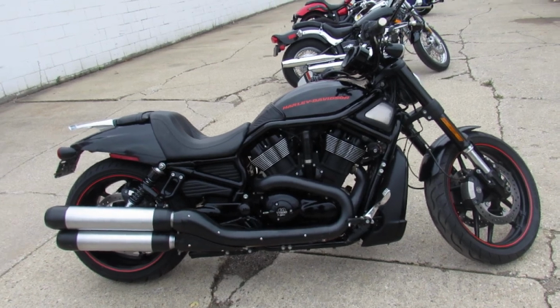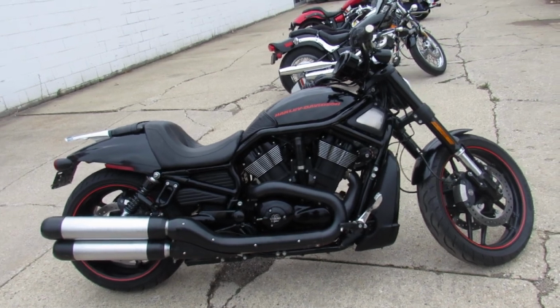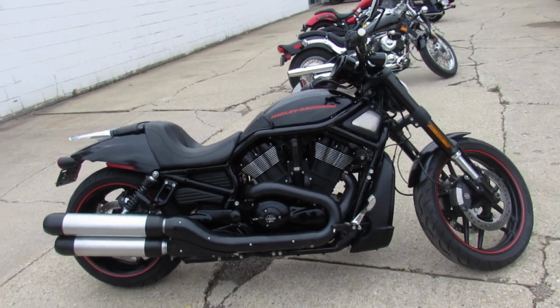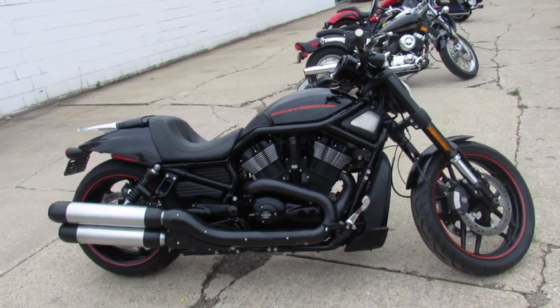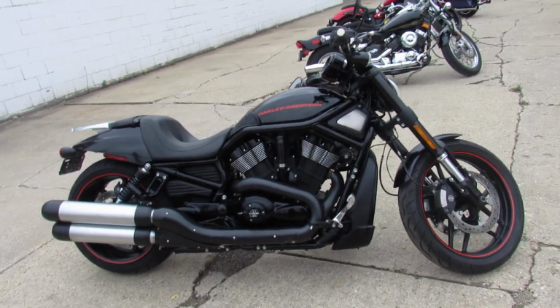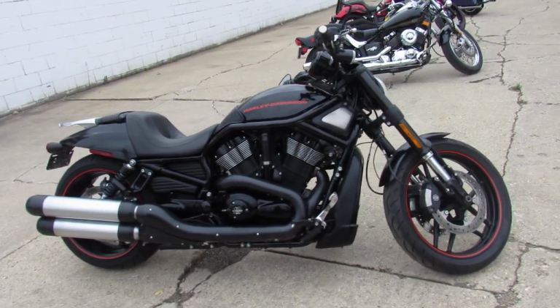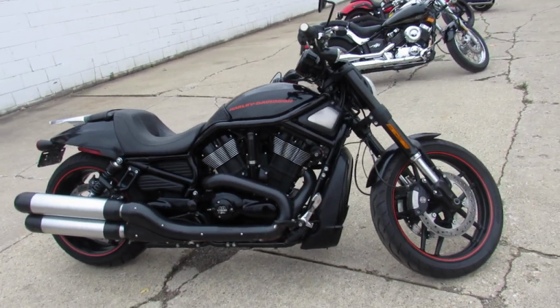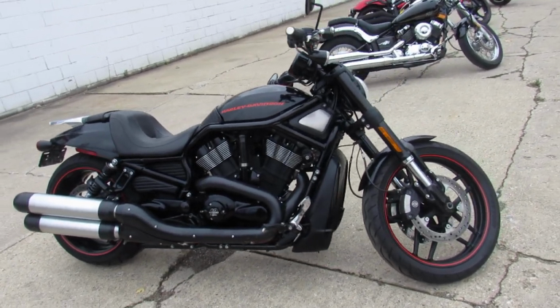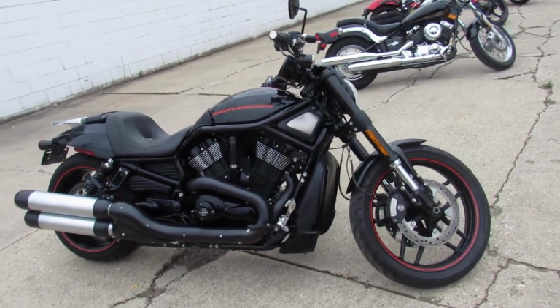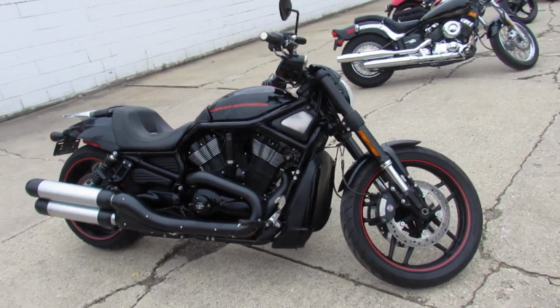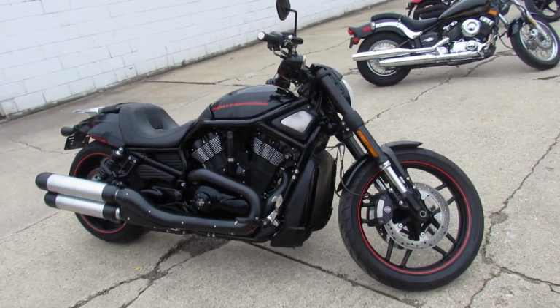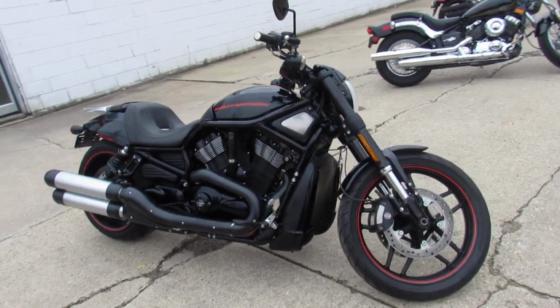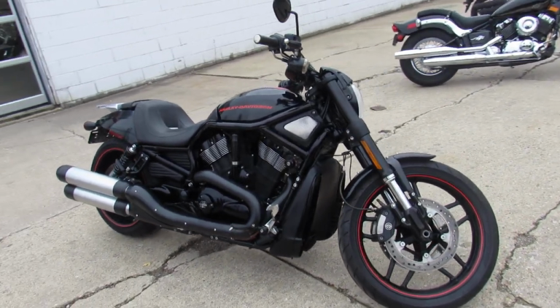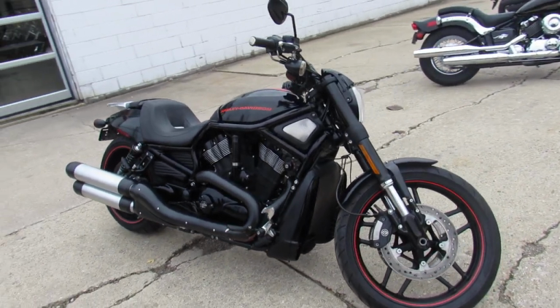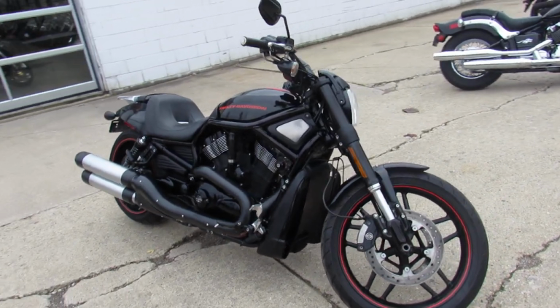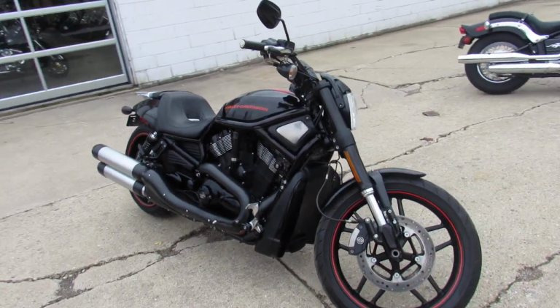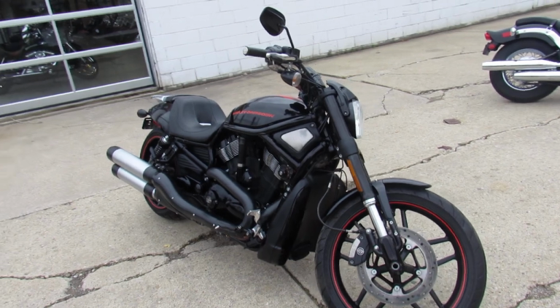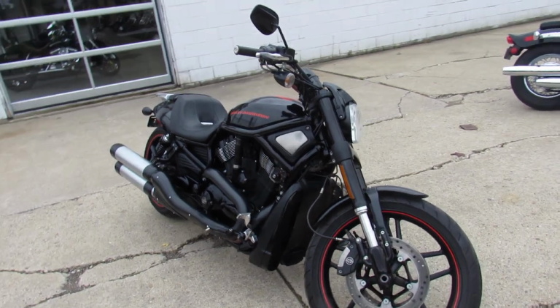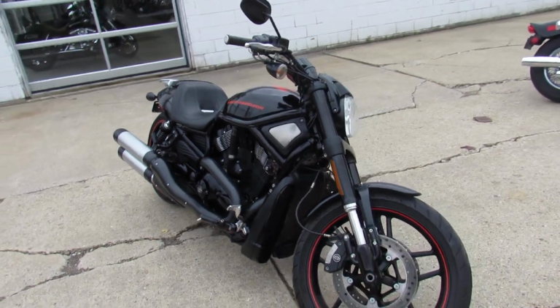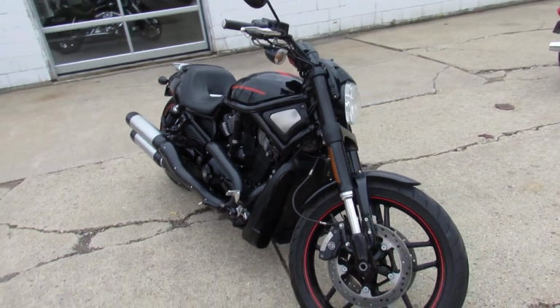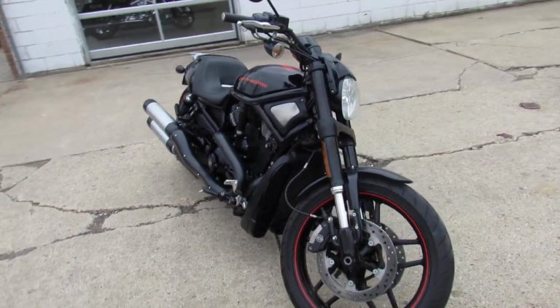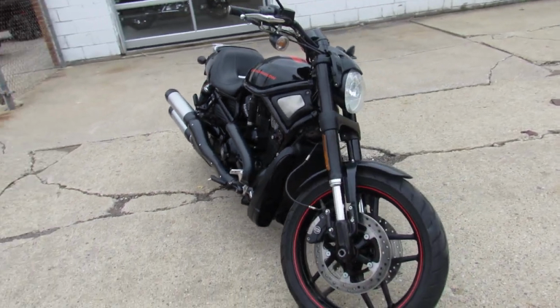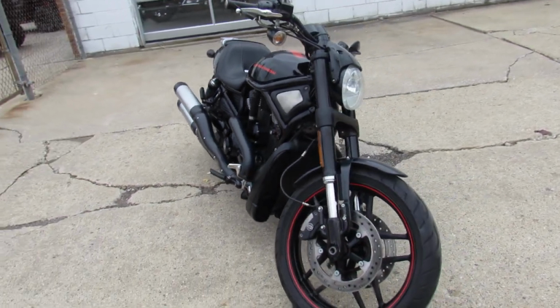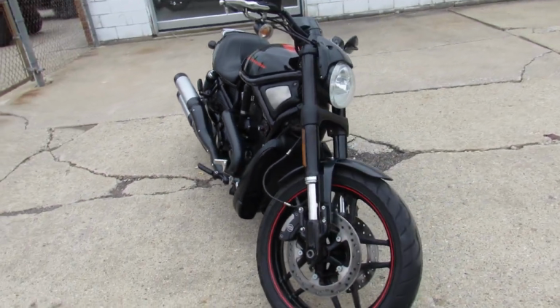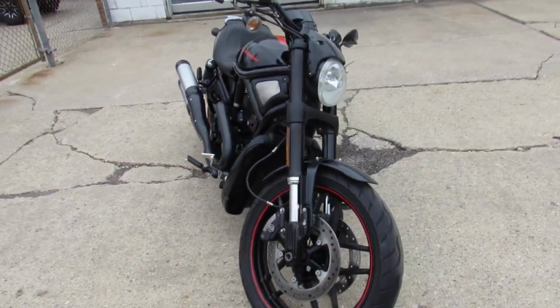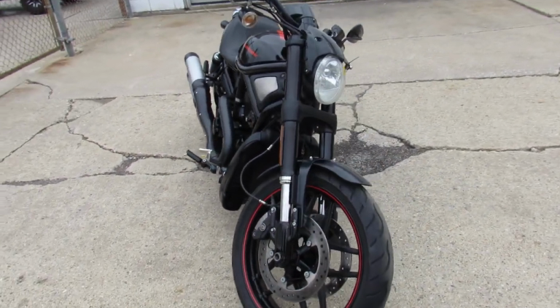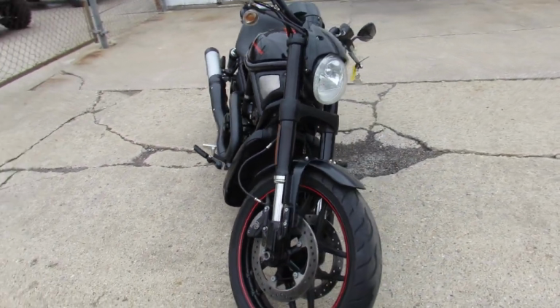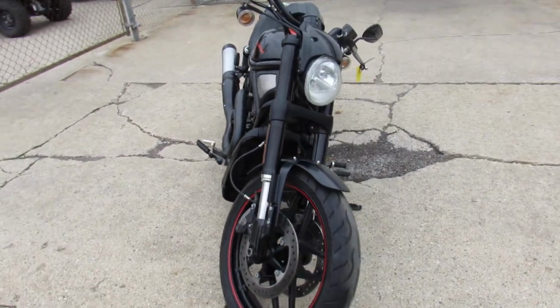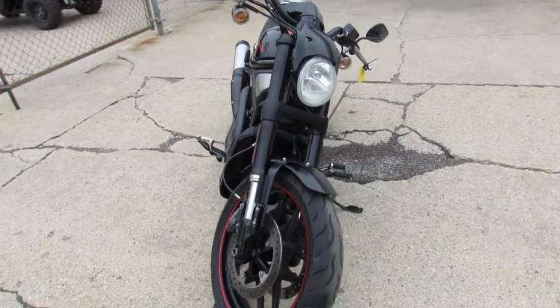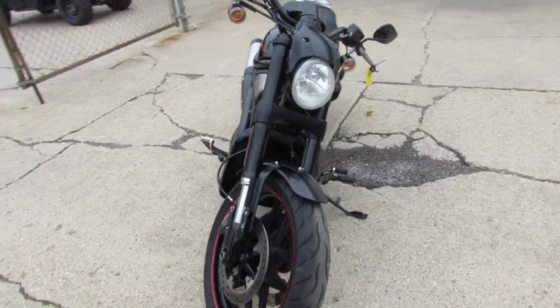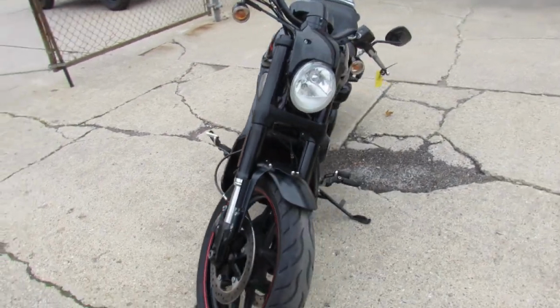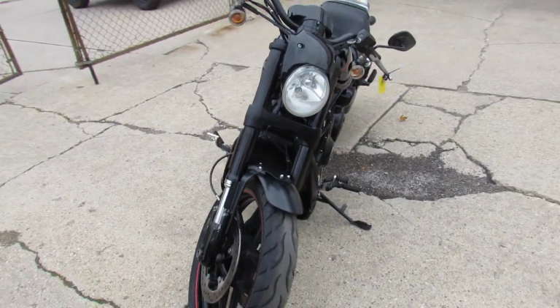Hey guys, ApprovalPowerSports.com here doing some videos on the used Harley Davidsons. We've got over 300 used Harleys to choose from, got about 15 of these Night Rods right now.